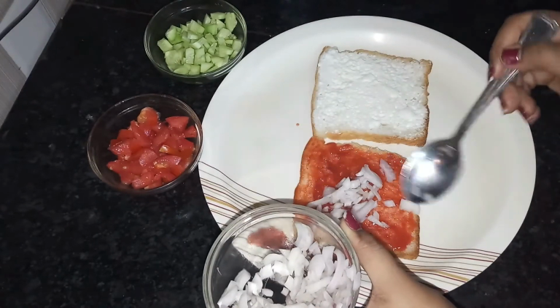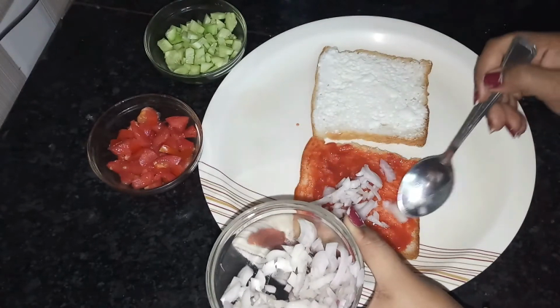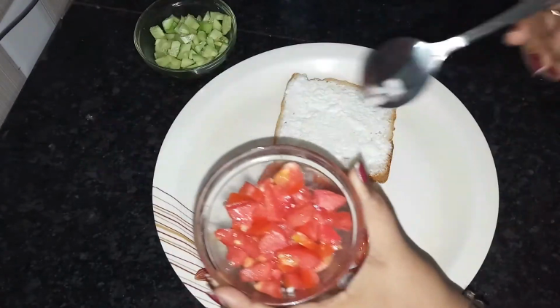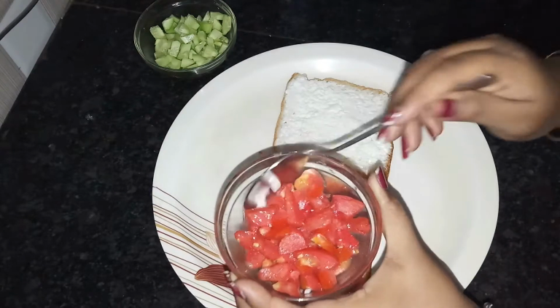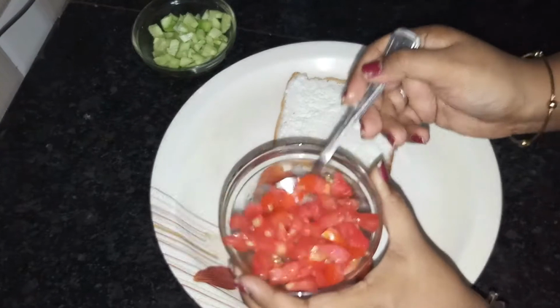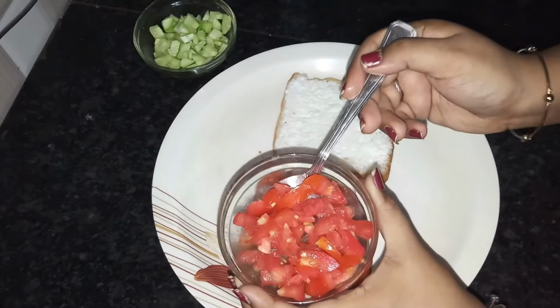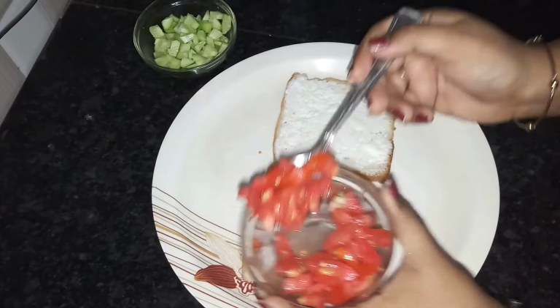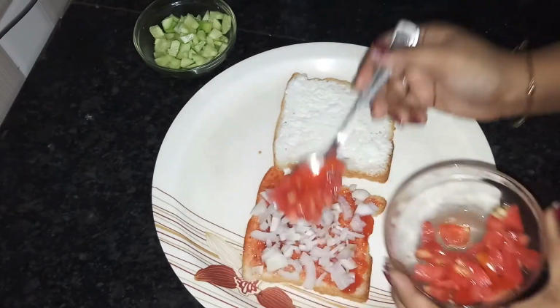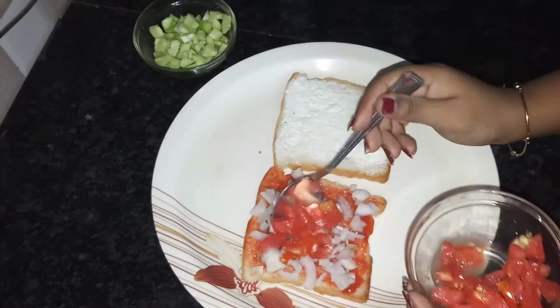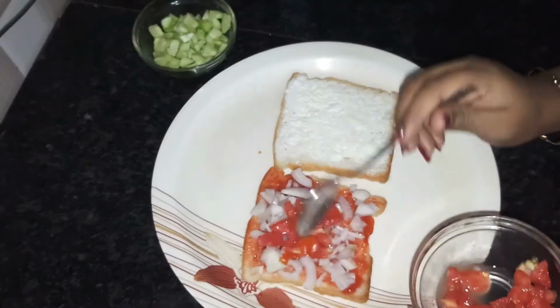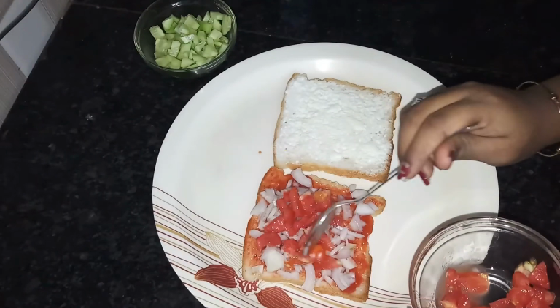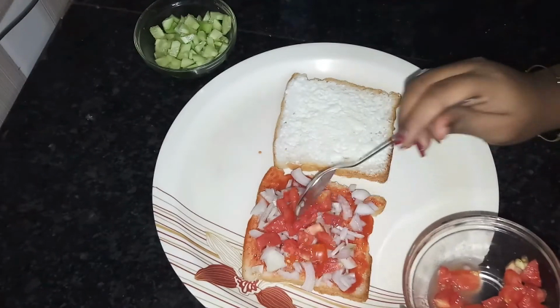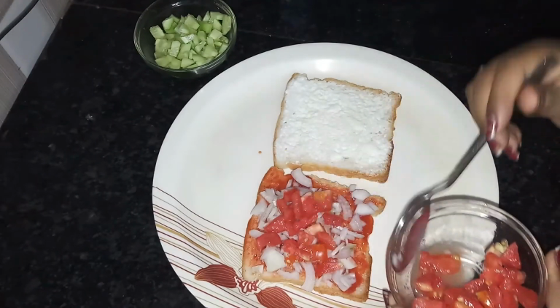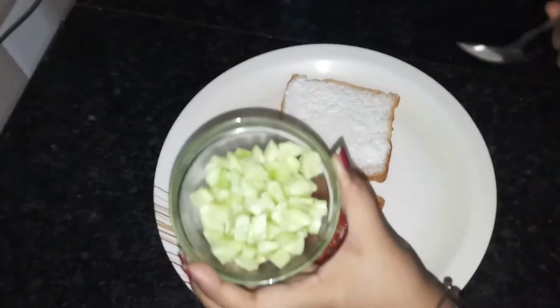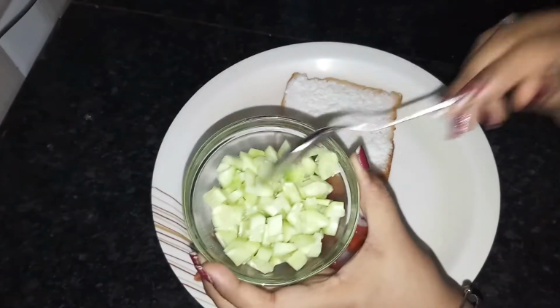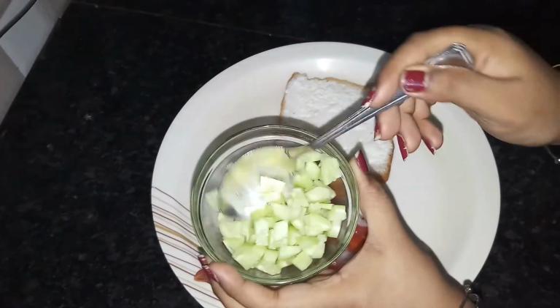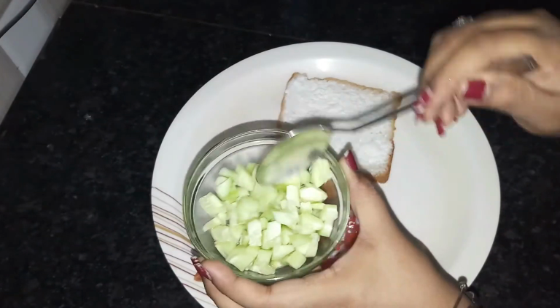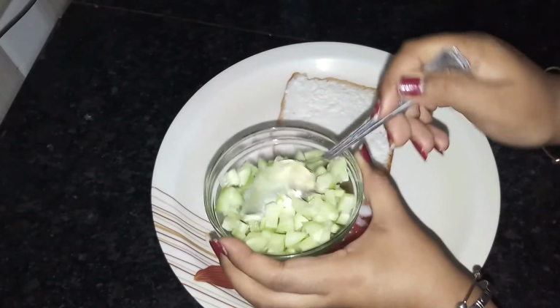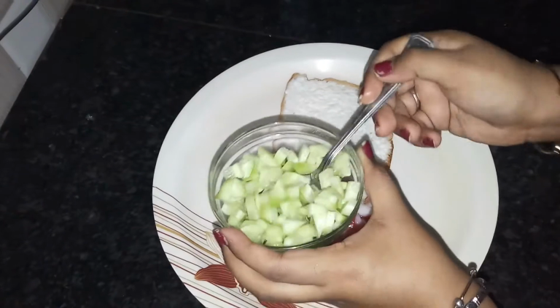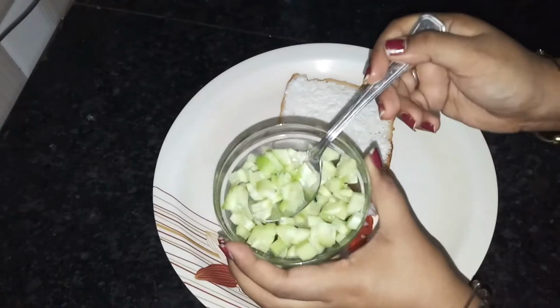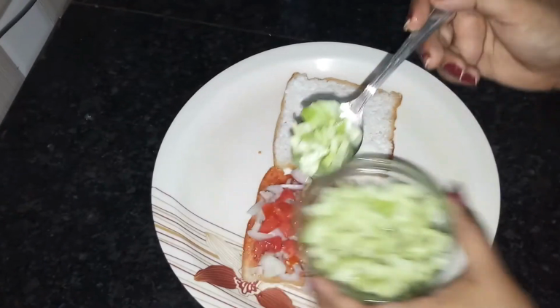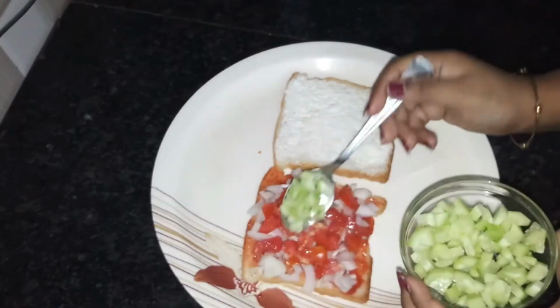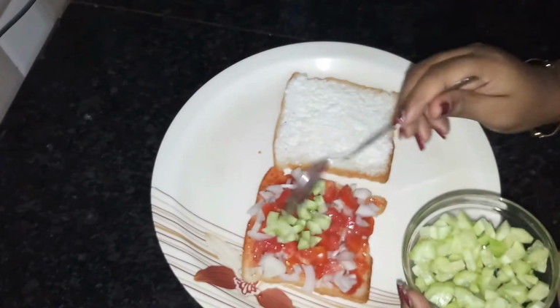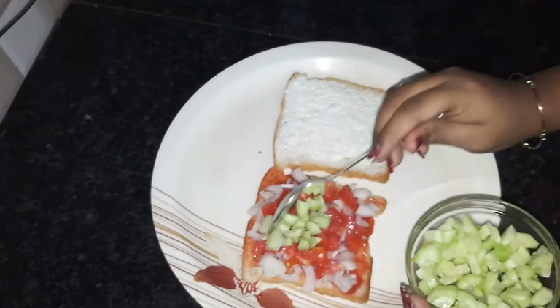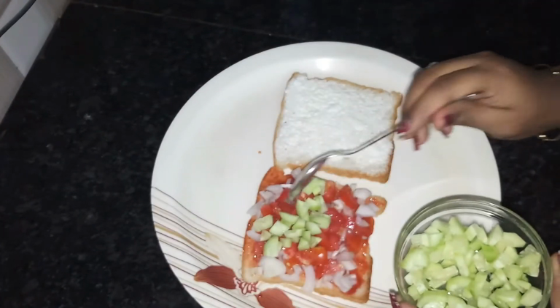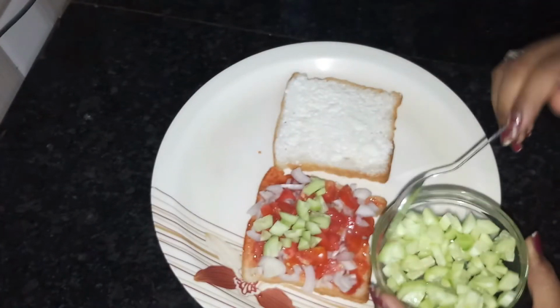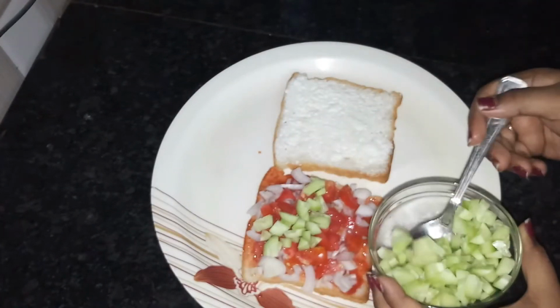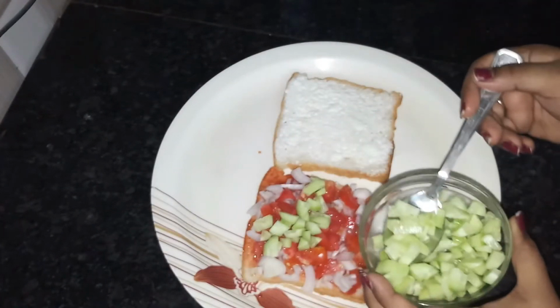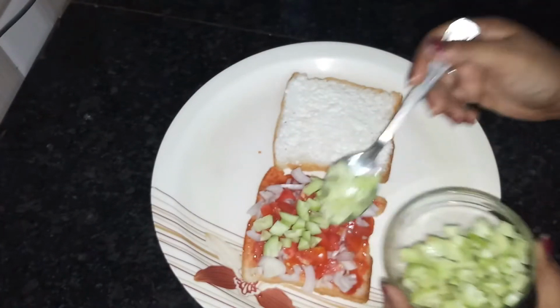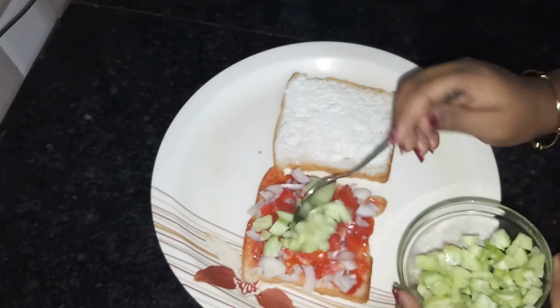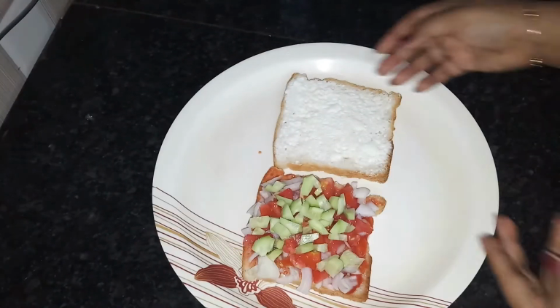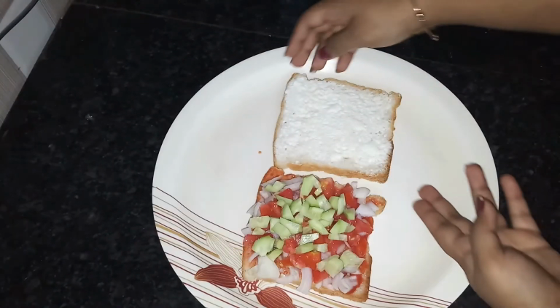I will add onion, tomato, then butter, then cheese. Then I will keep those three products and place the other bread slice on top.